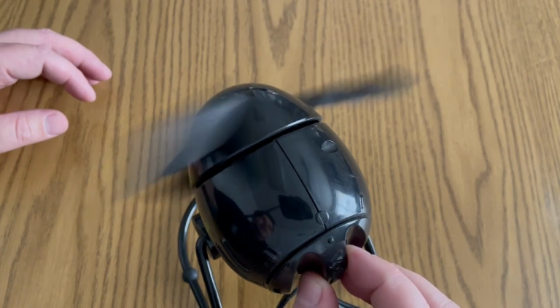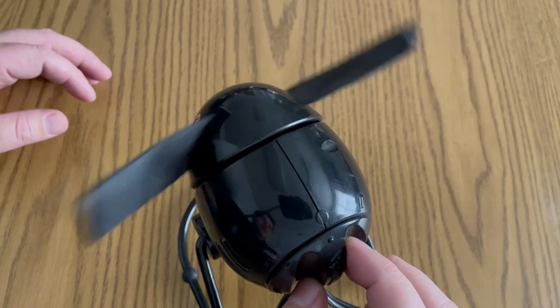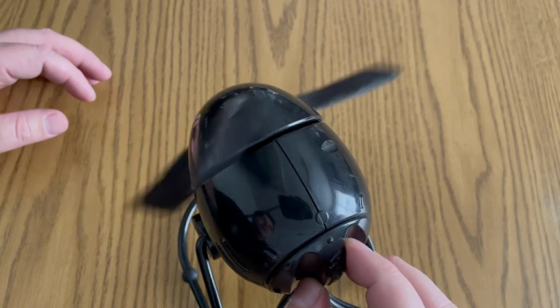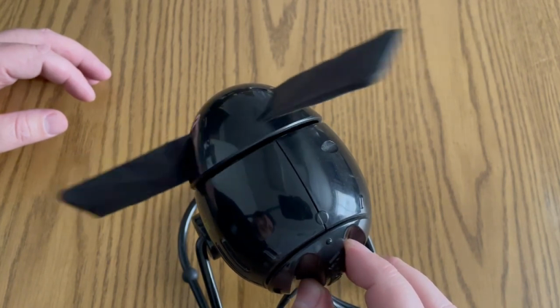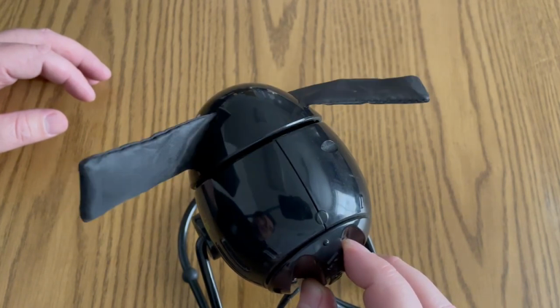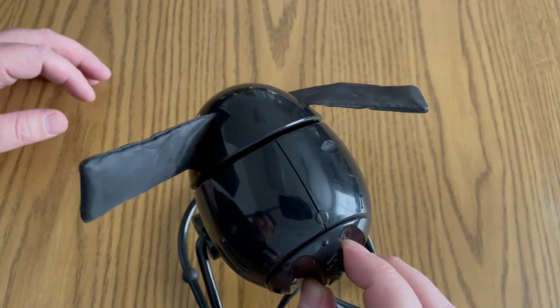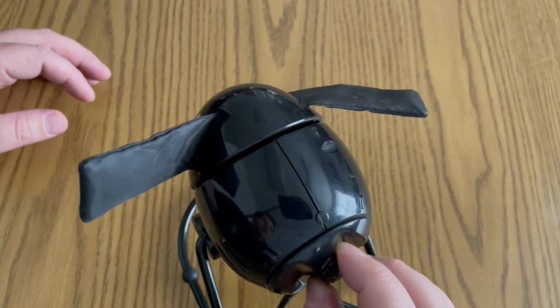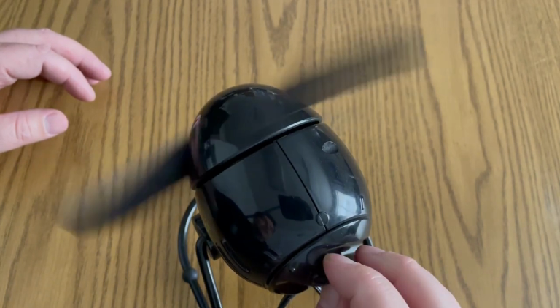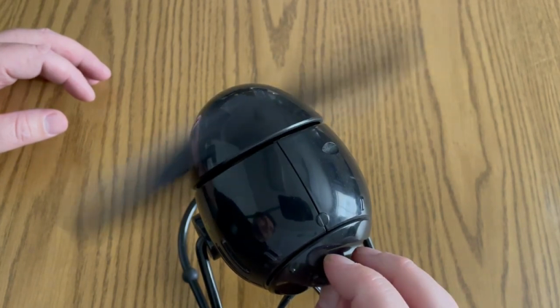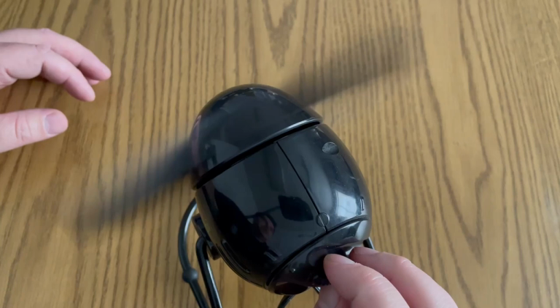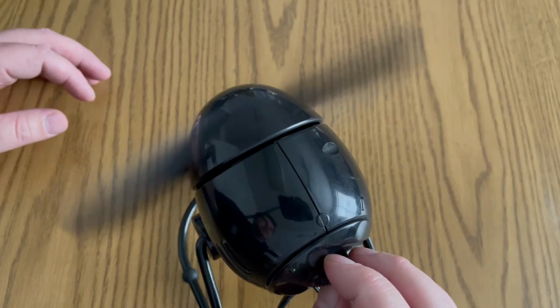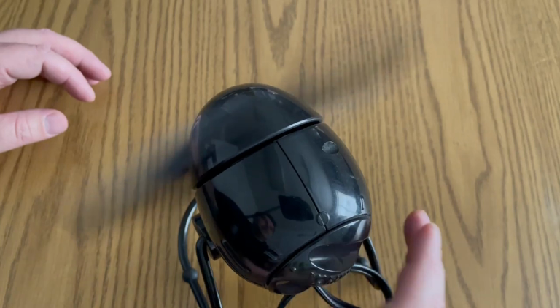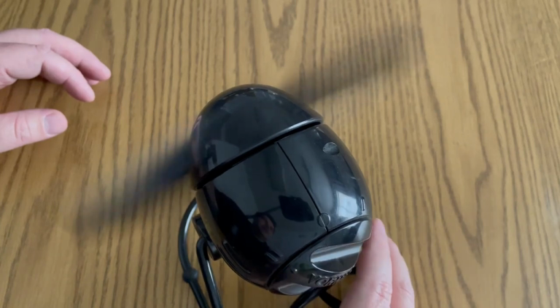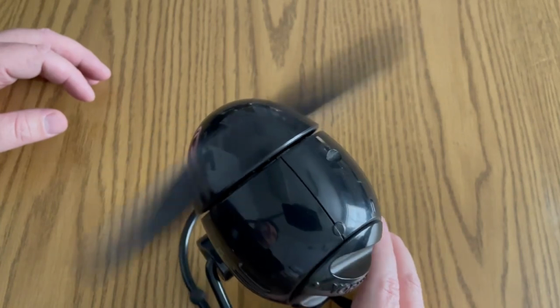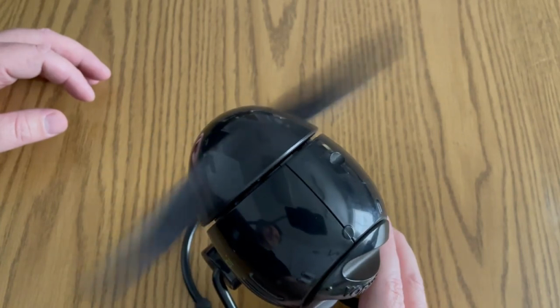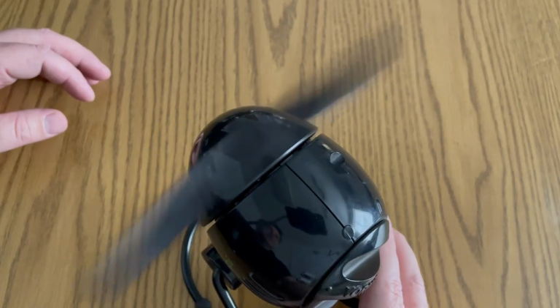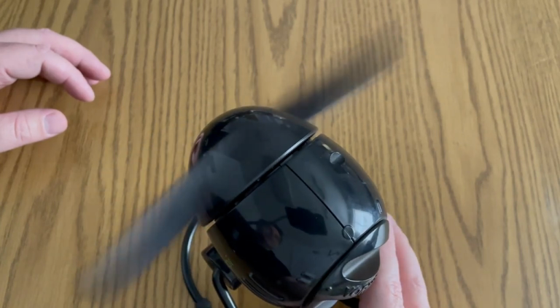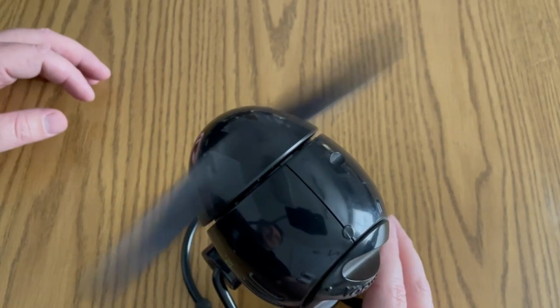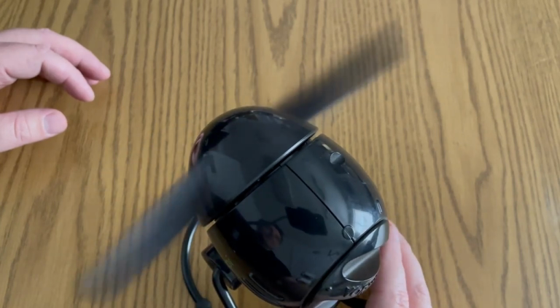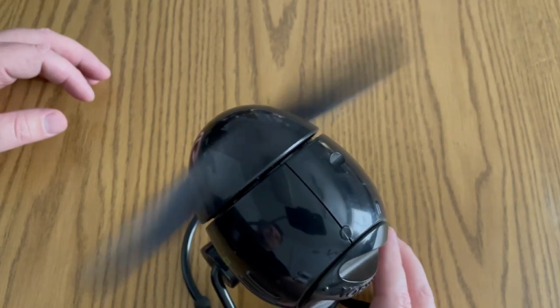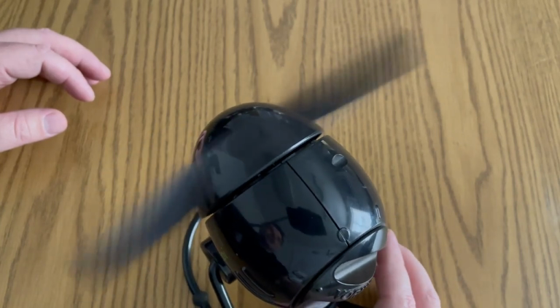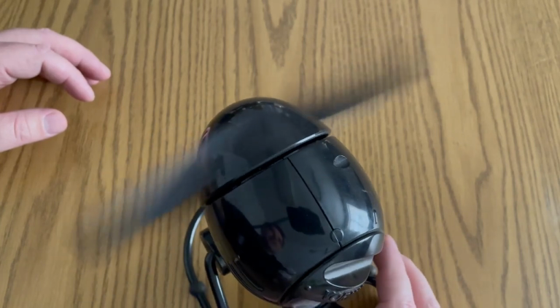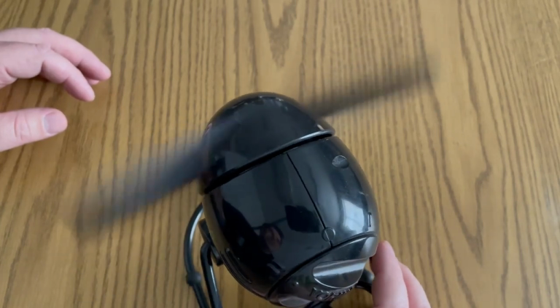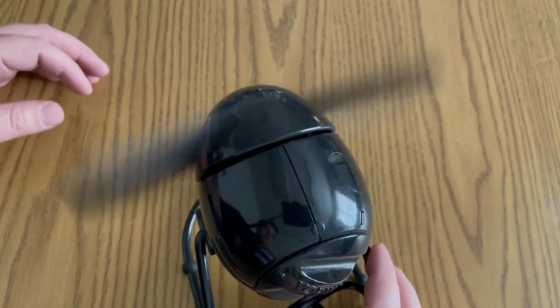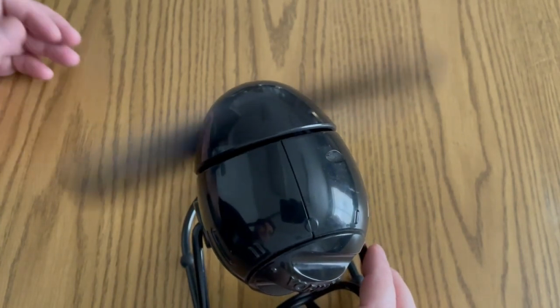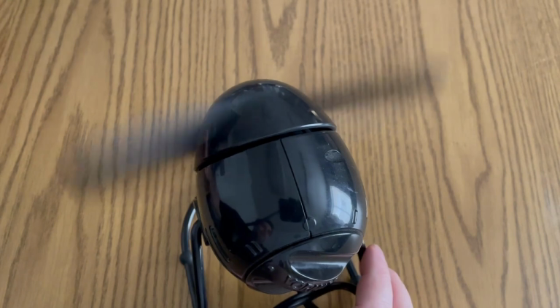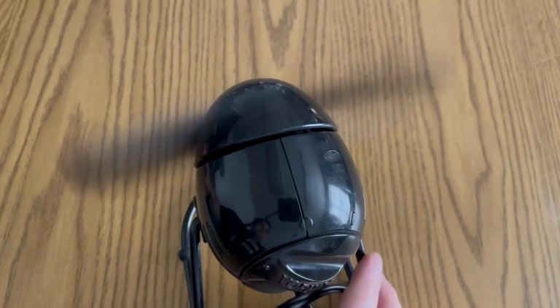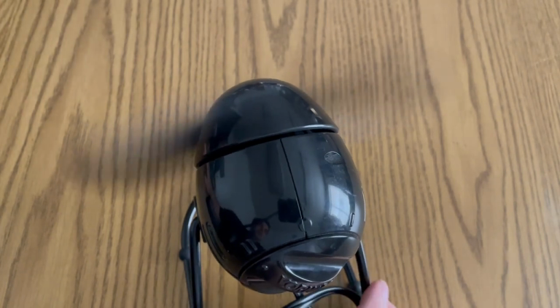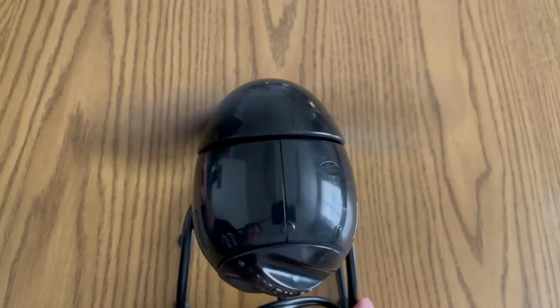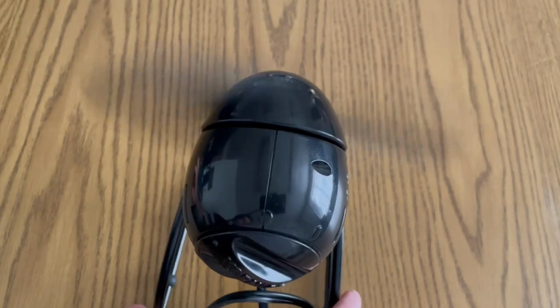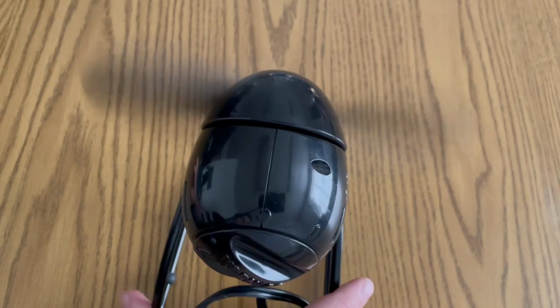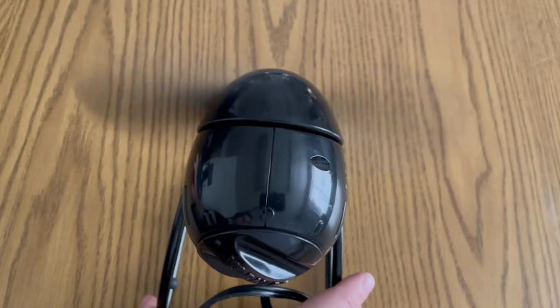Then I can move it over to the higher speed — you can definitely hear it more, but it's quieter than a traditional plastic-bladed or metal-bladed fan.